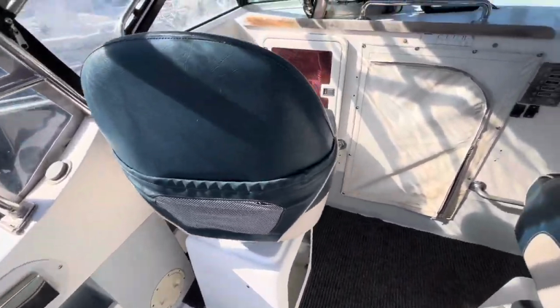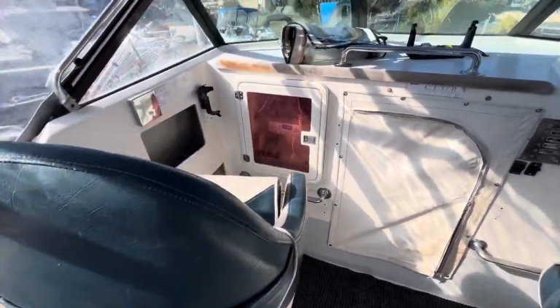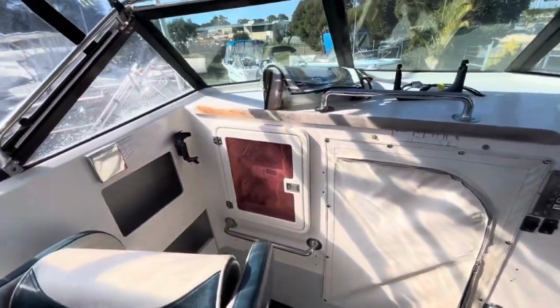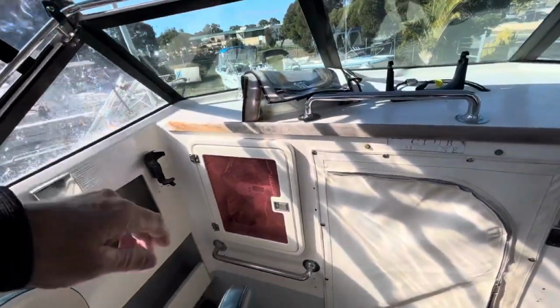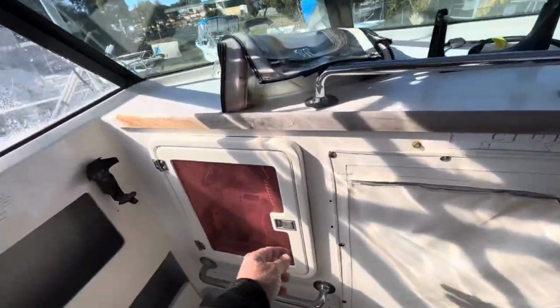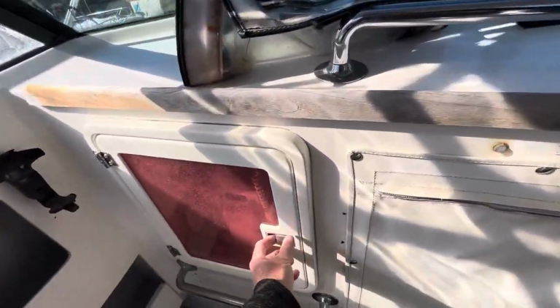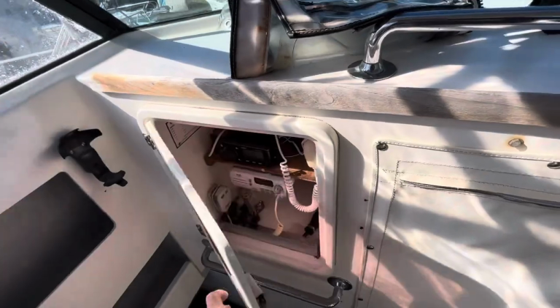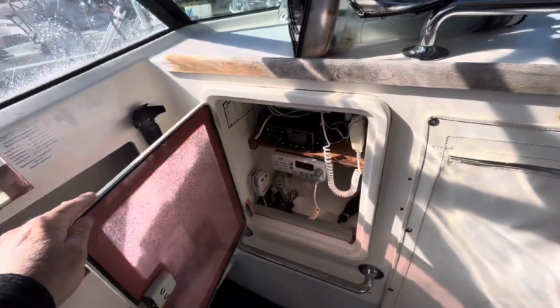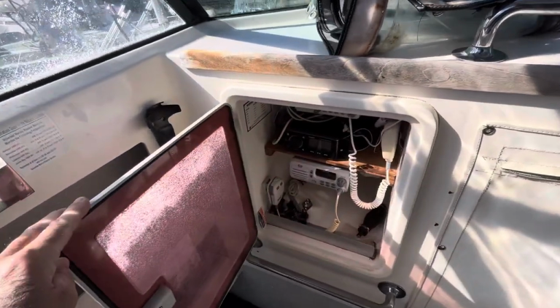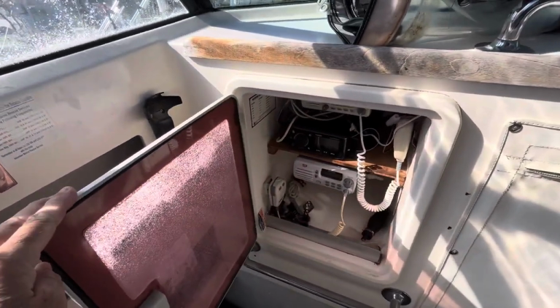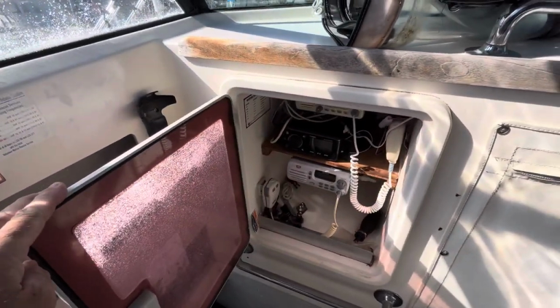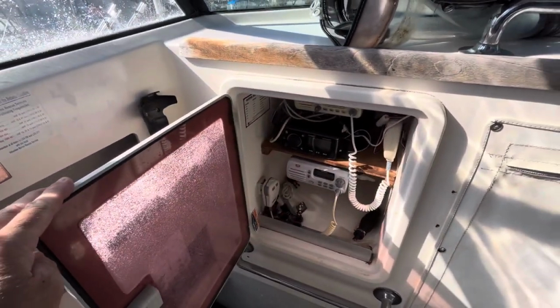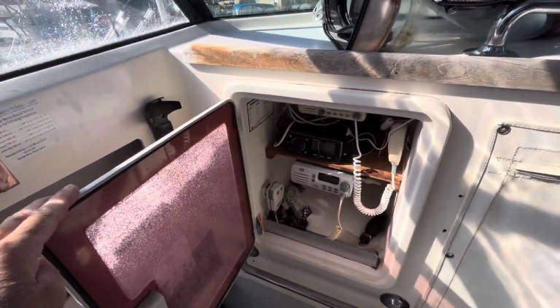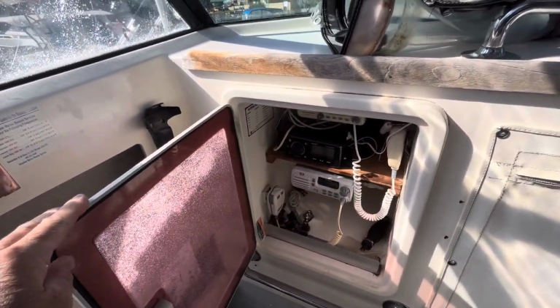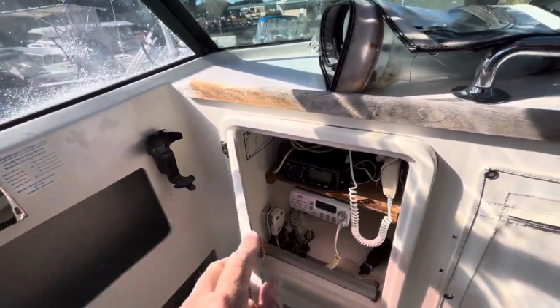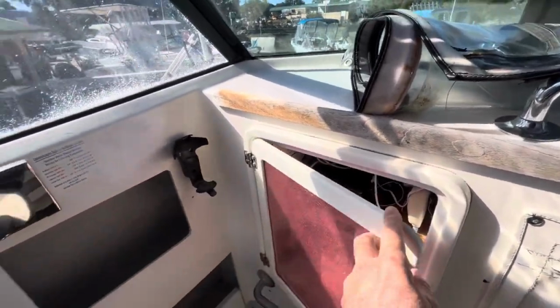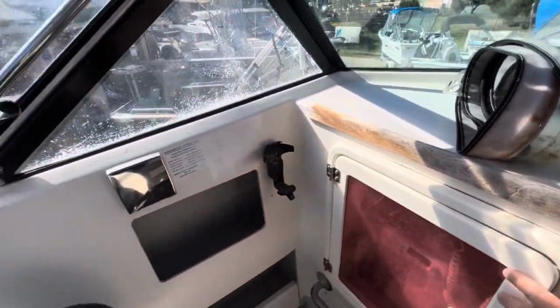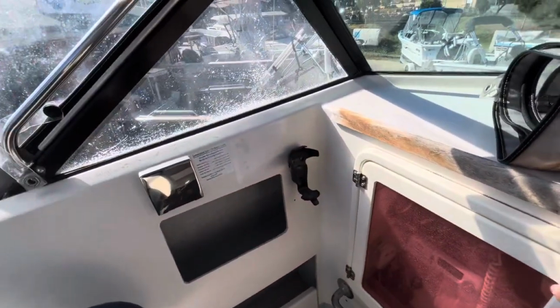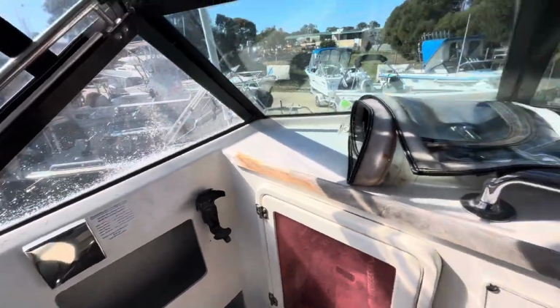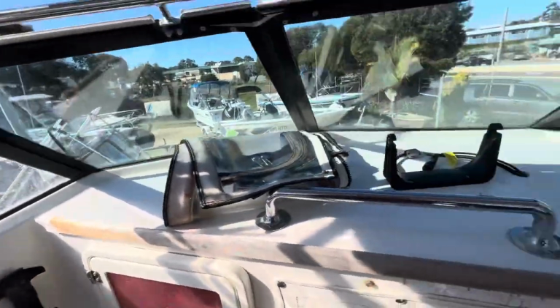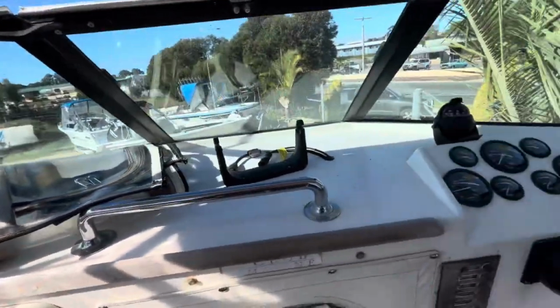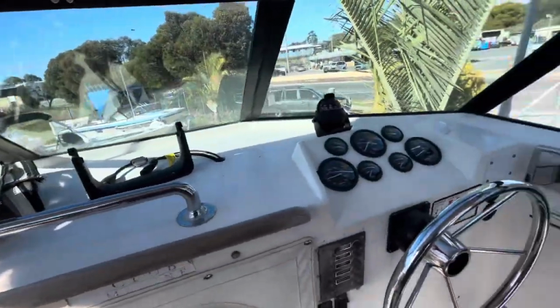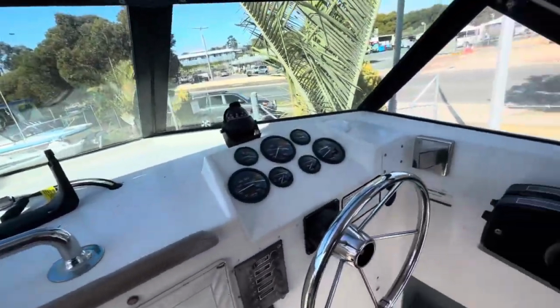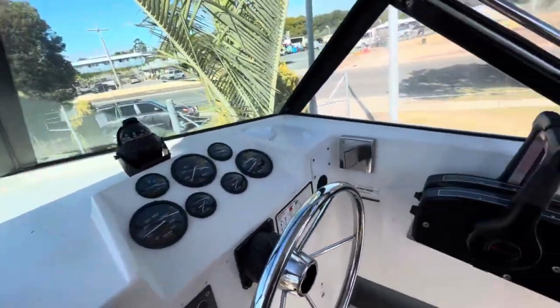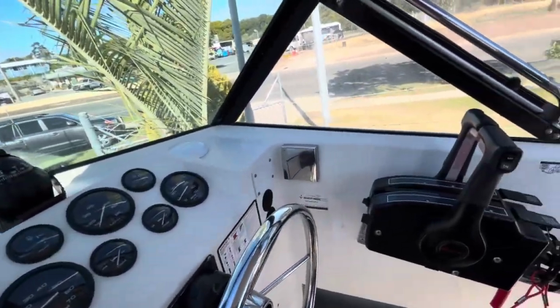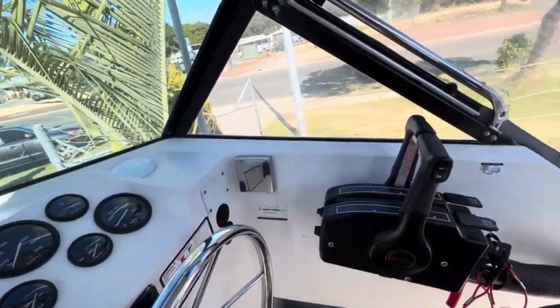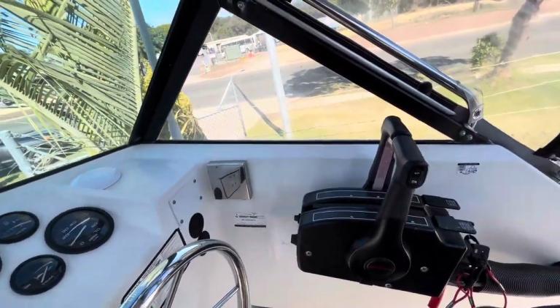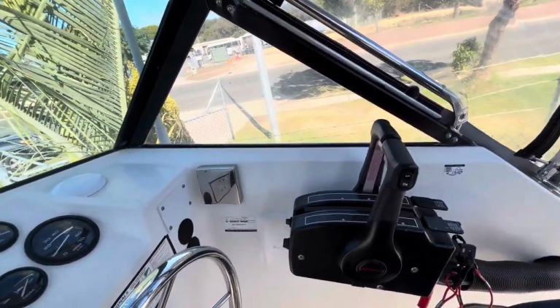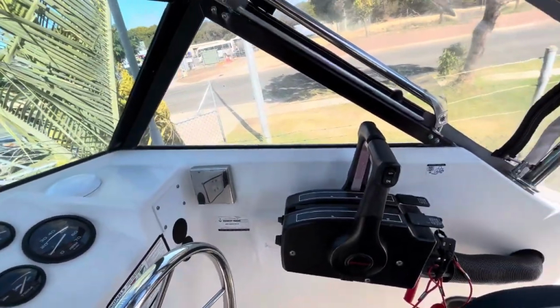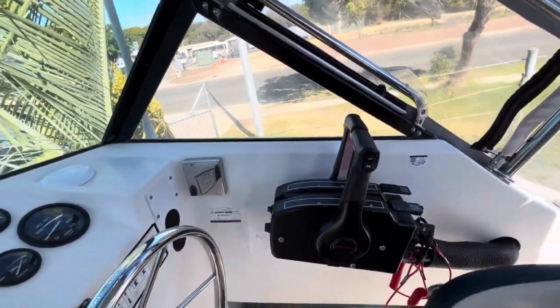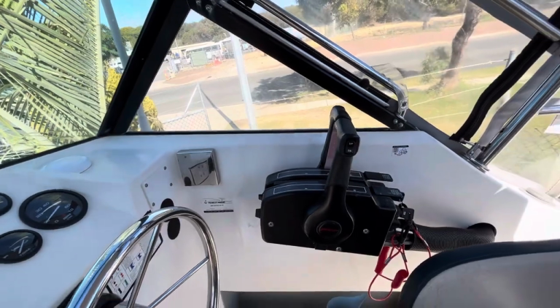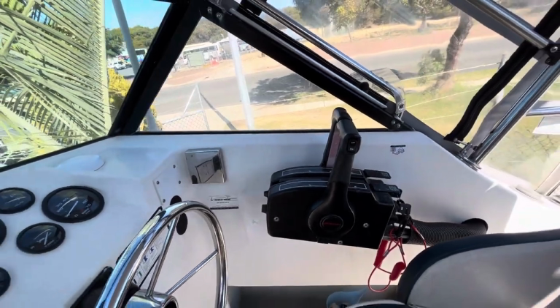Coming forward we've got all the electronics box, a little bit of storage, we've got an EPIRB, it's got all your safety gear. 158 hours on each engine.